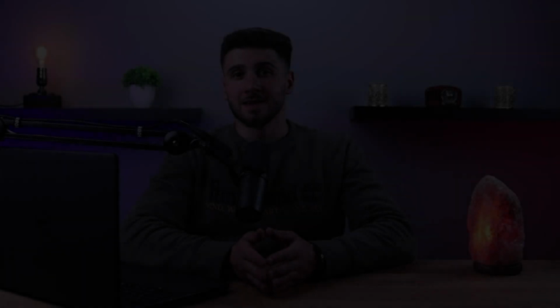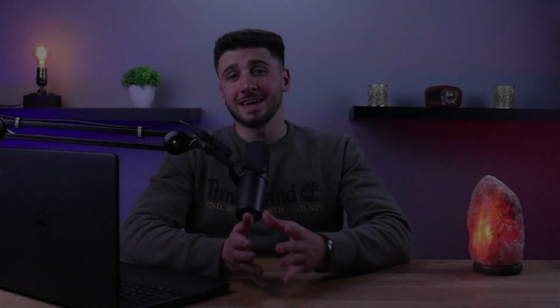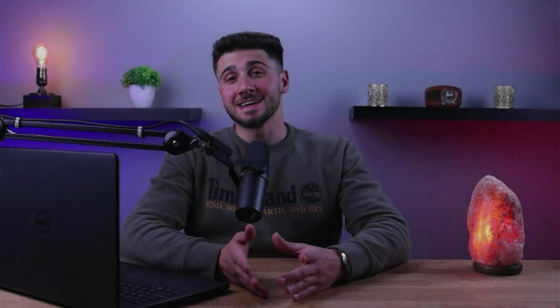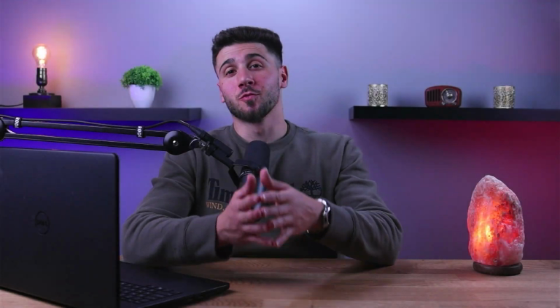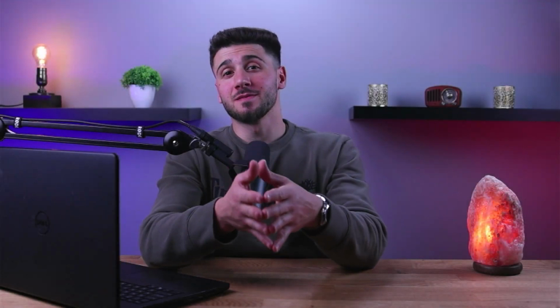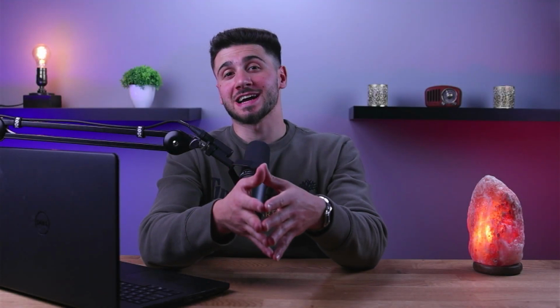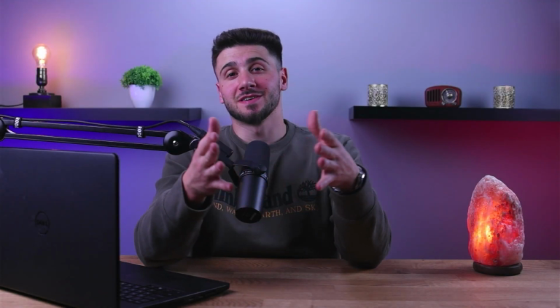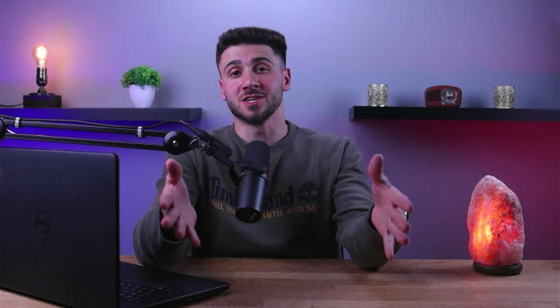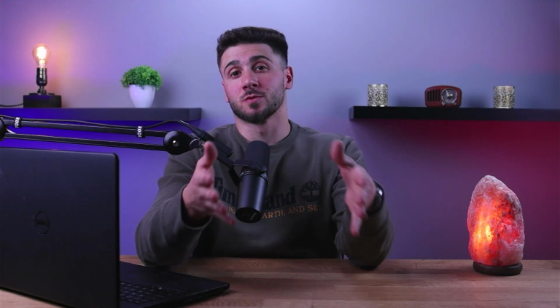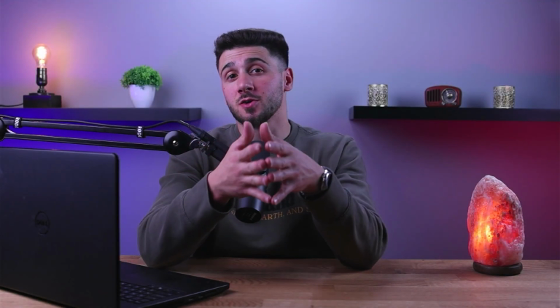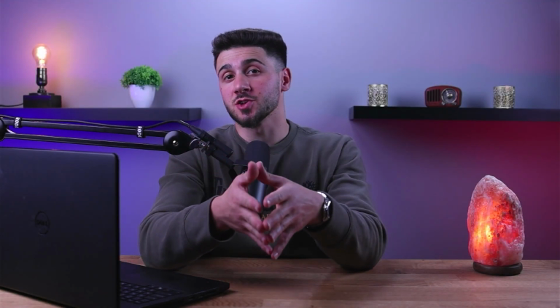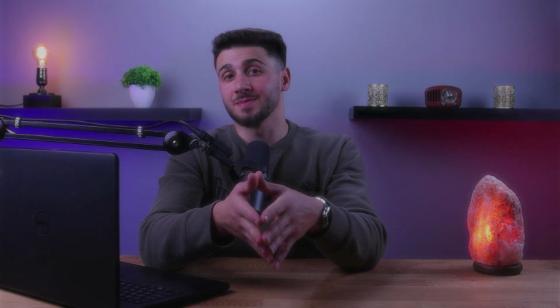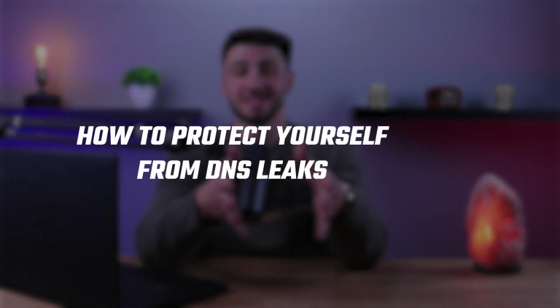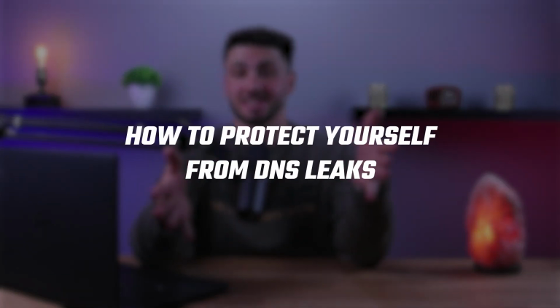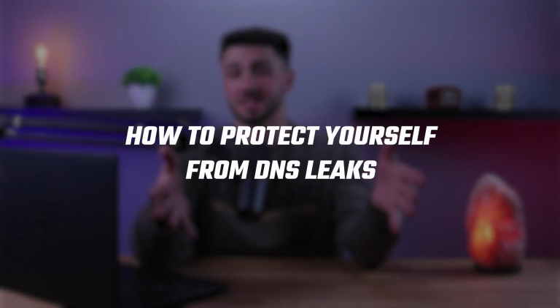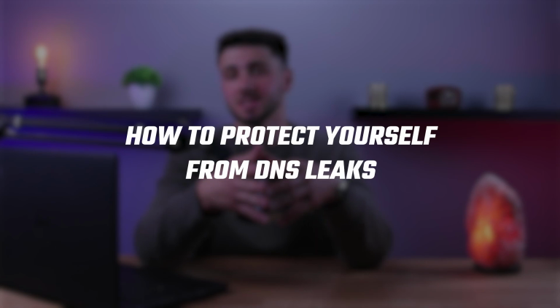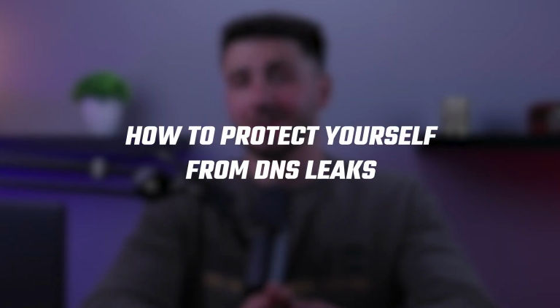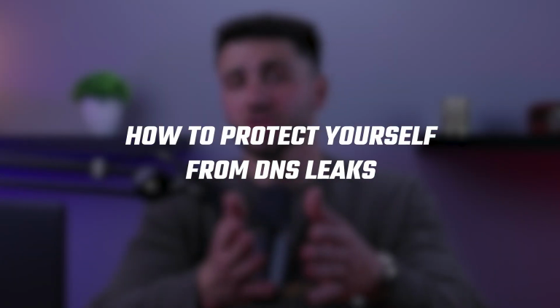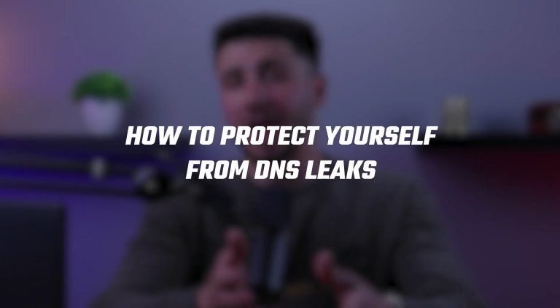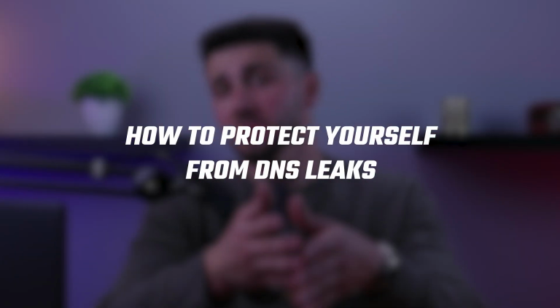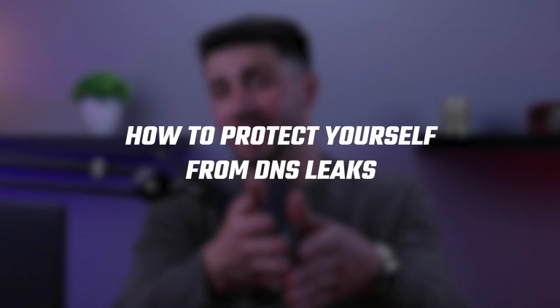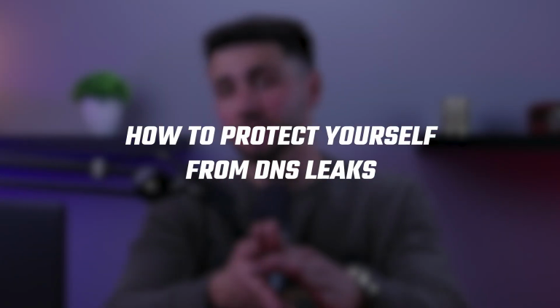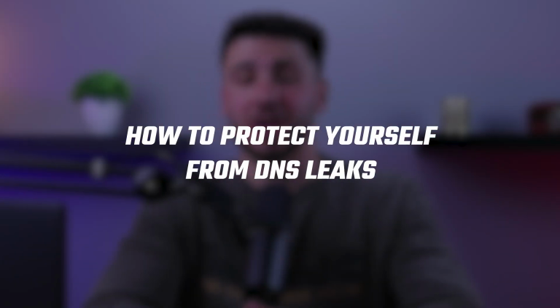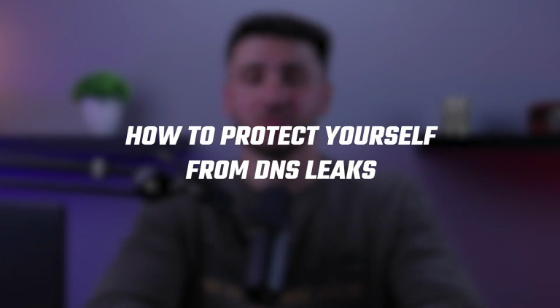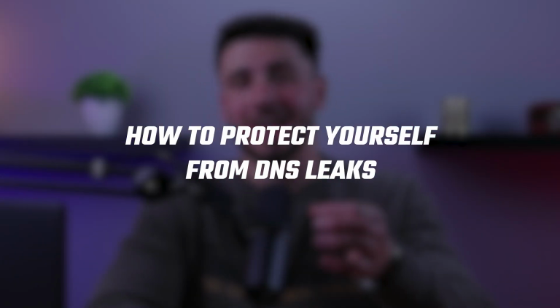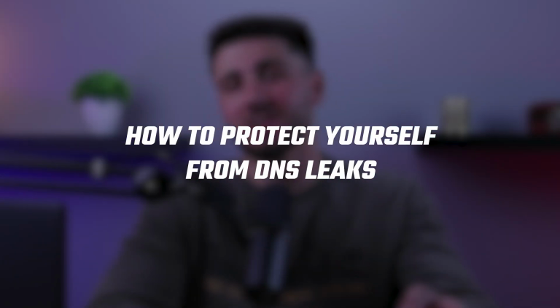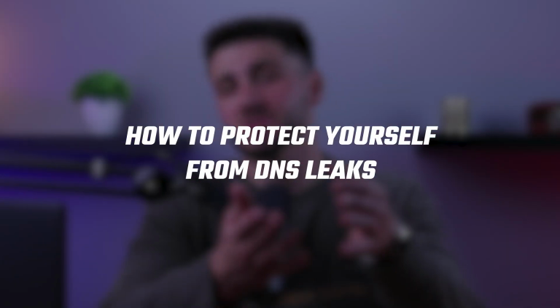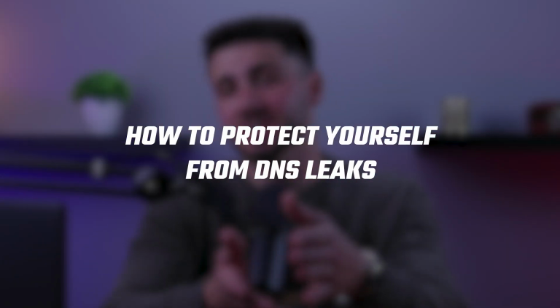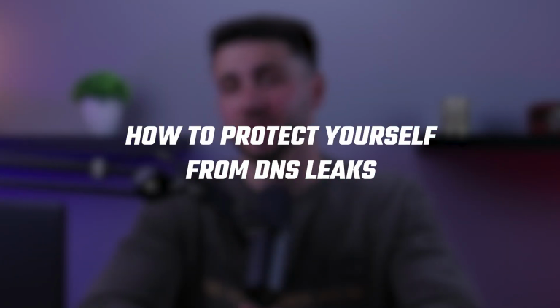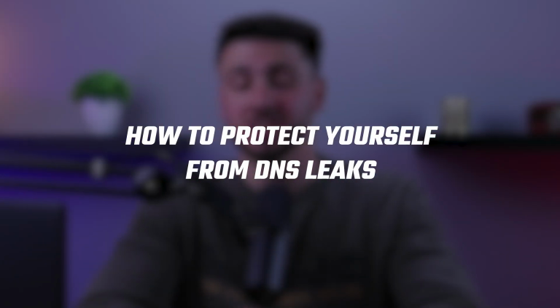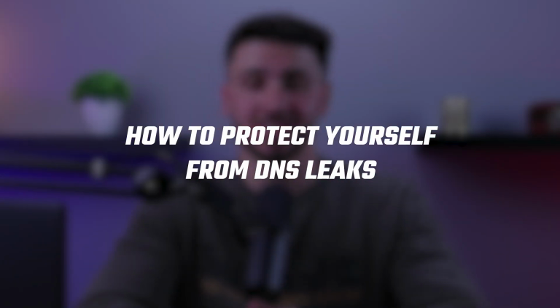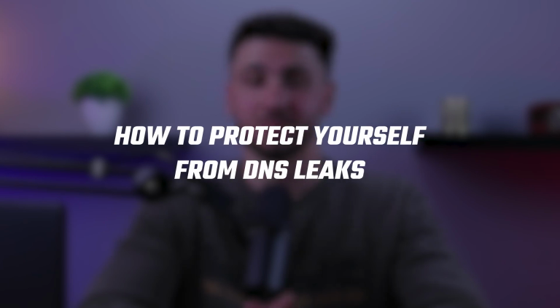Hey guys, welcome back to my video where we're going to talk about DNS leaks. I'll show you how to find out if you have one and how to protect yourself from it using a VPN.